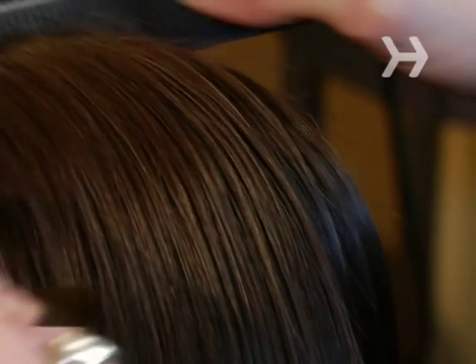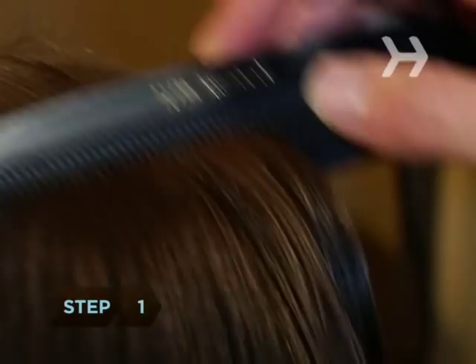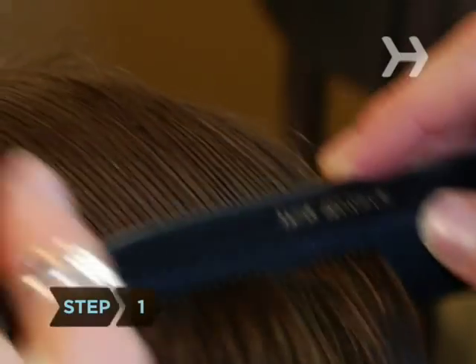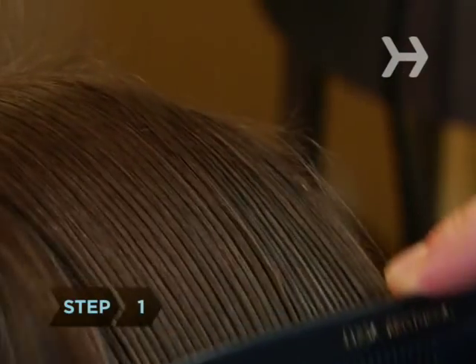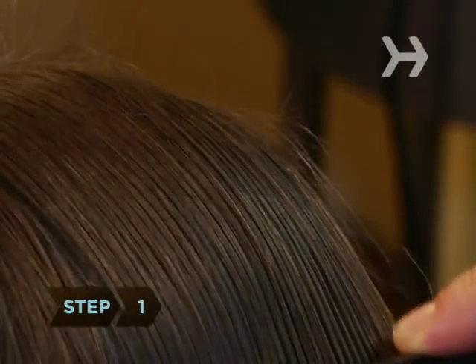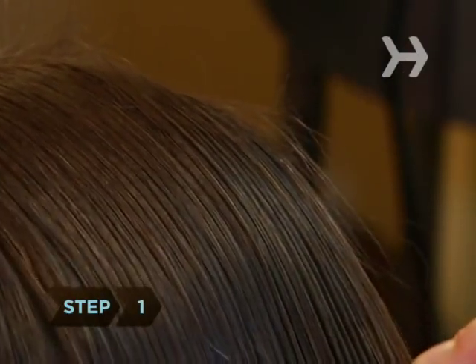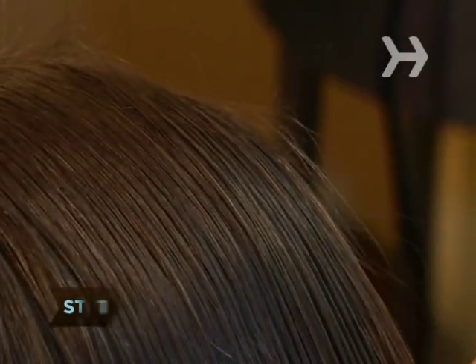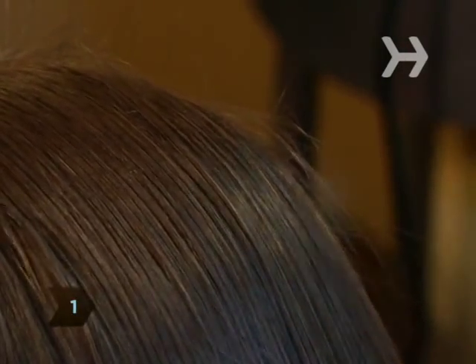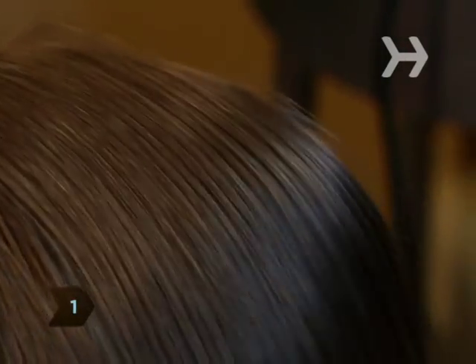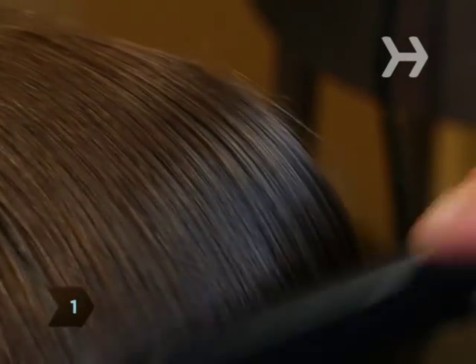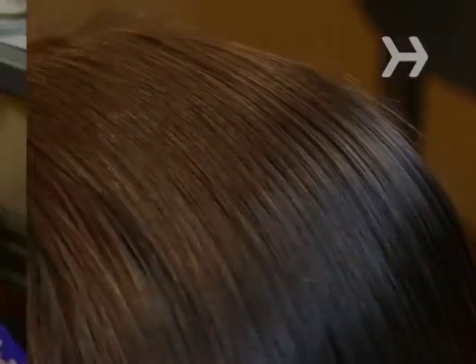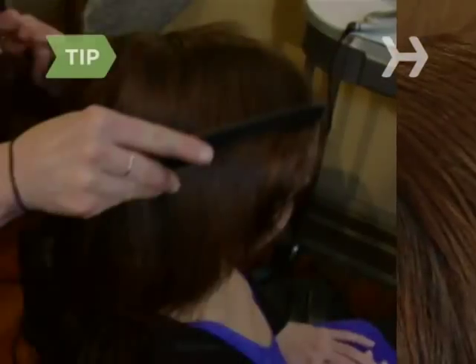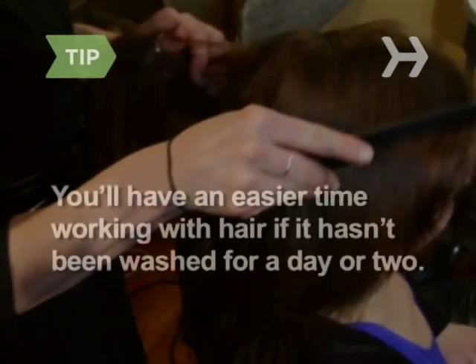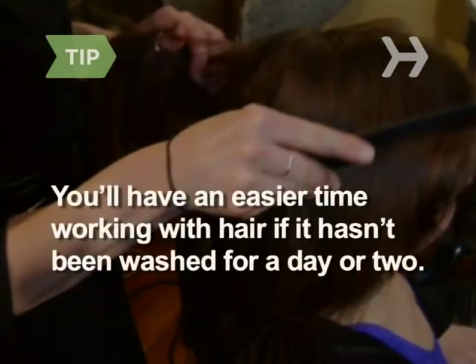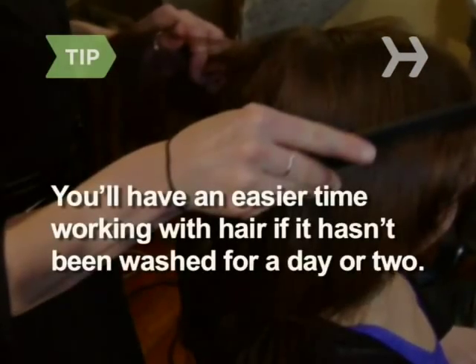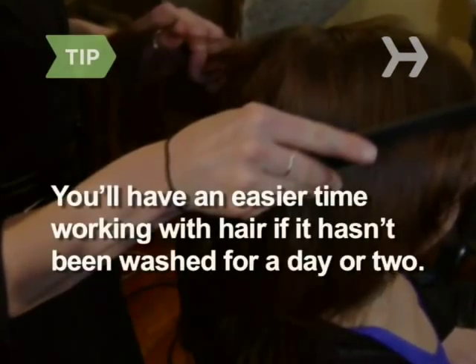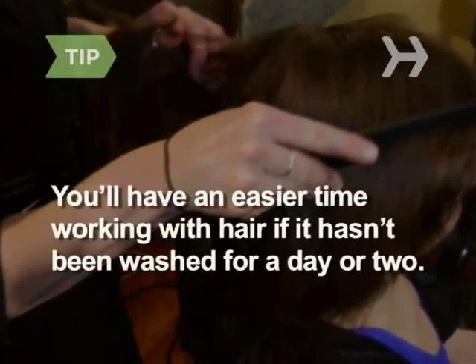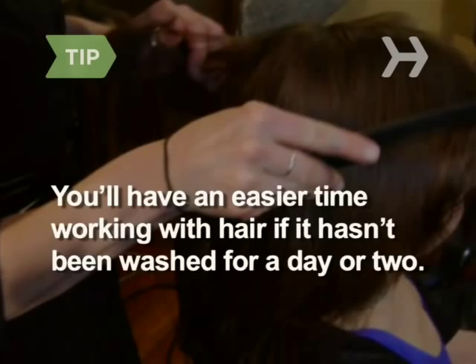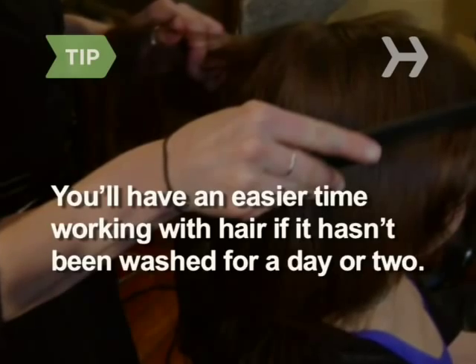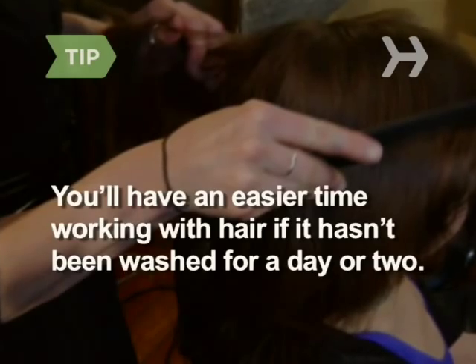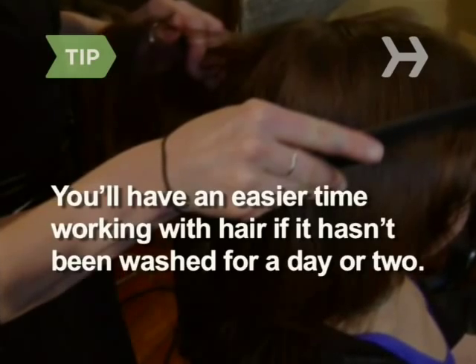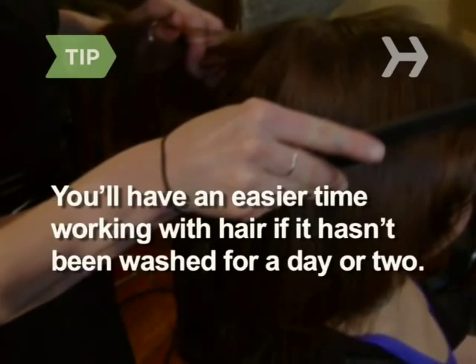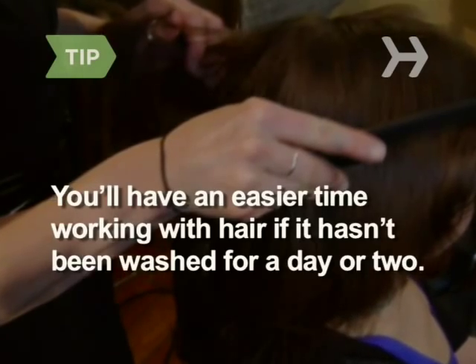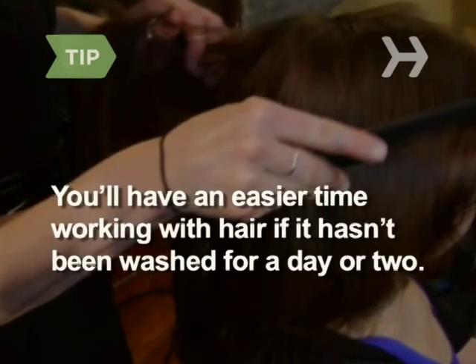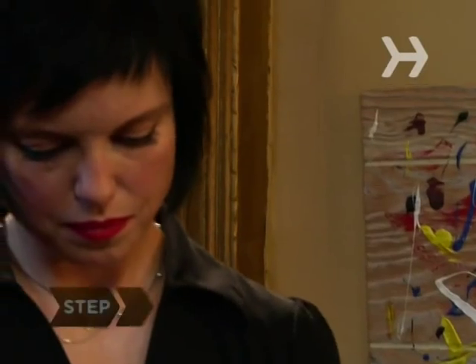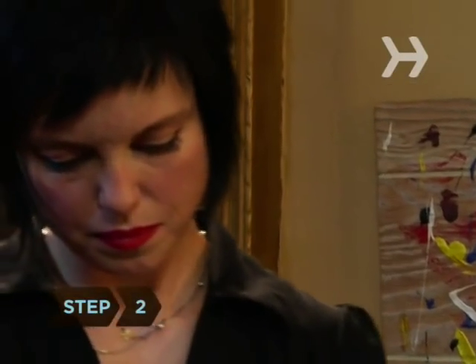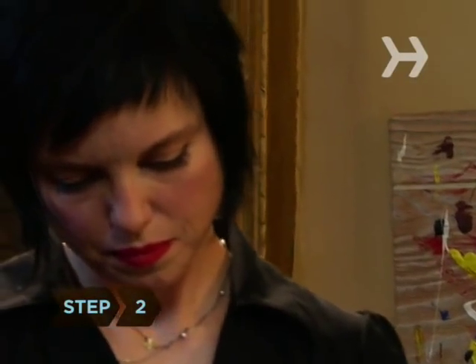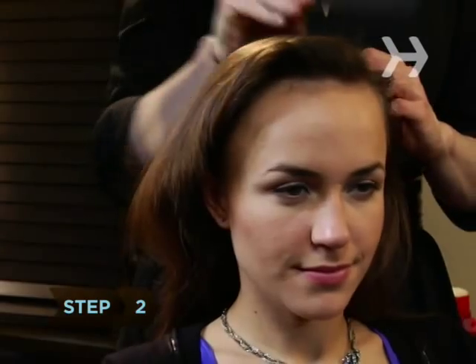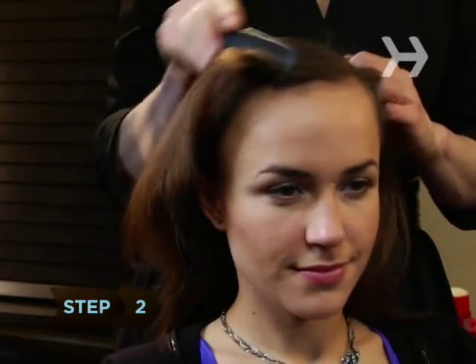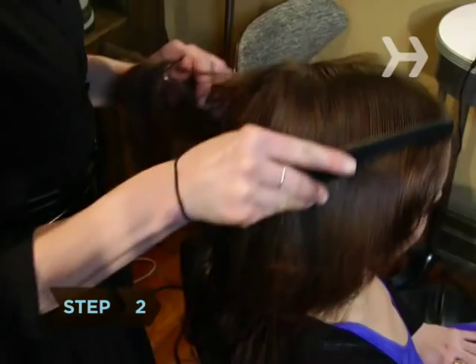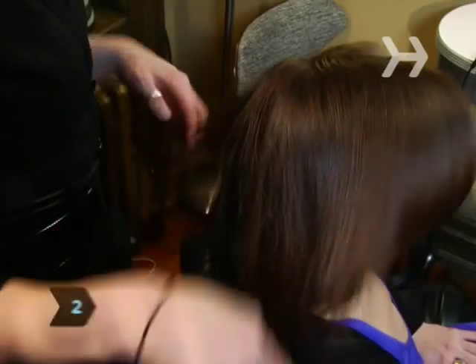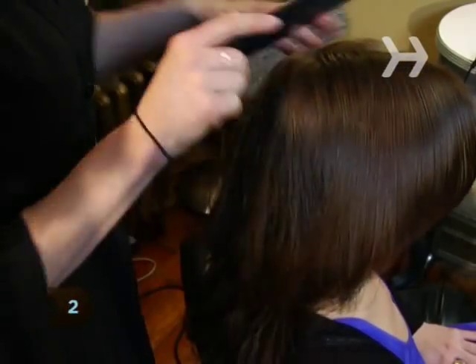Step 1. Comb through your hair to remove tangles. You'll have an easier time working with hair if it hasn't been washed for a day or two. Step 2. Make a deep side part.